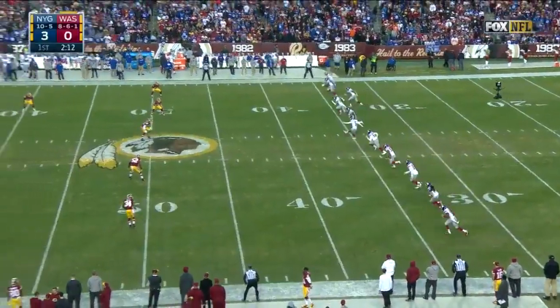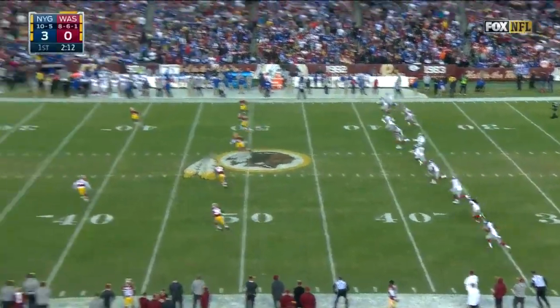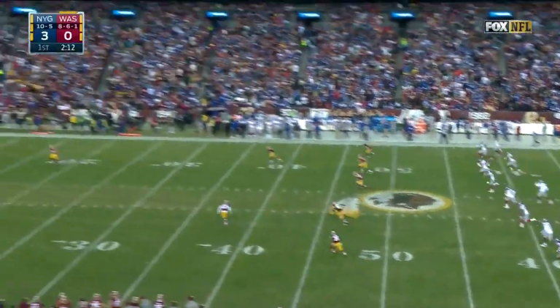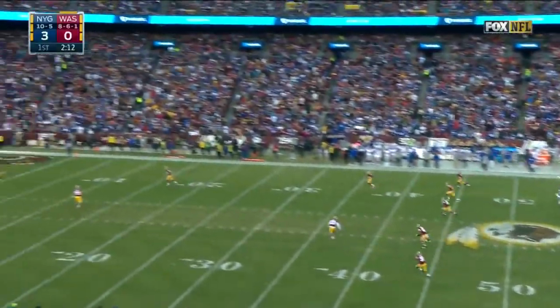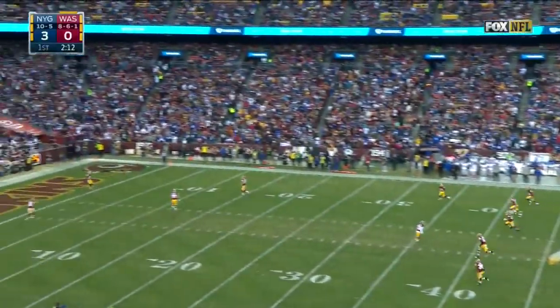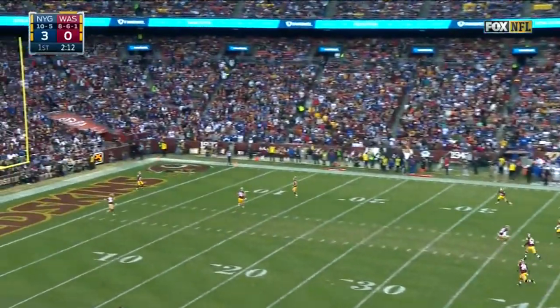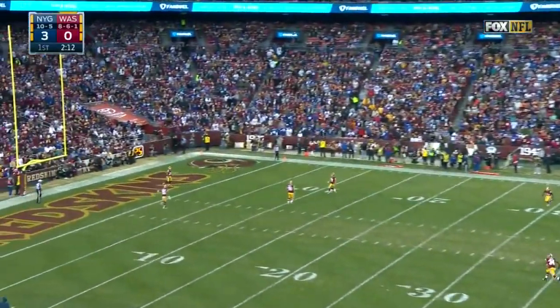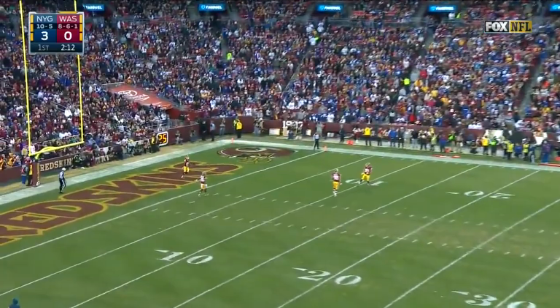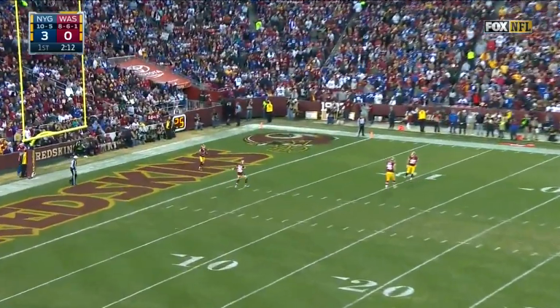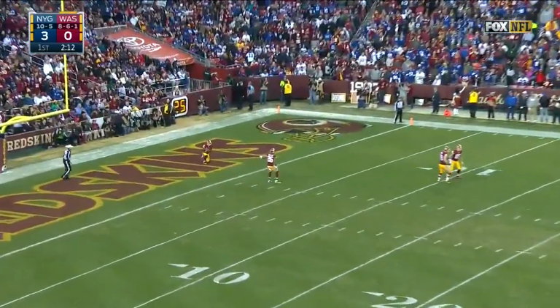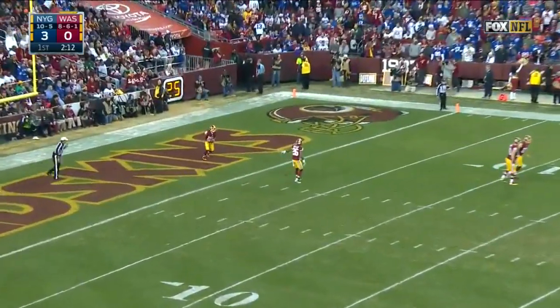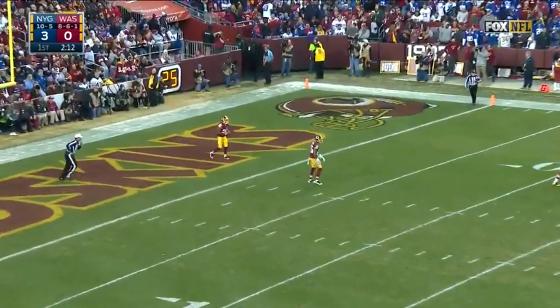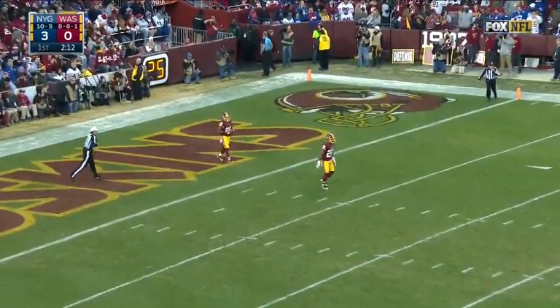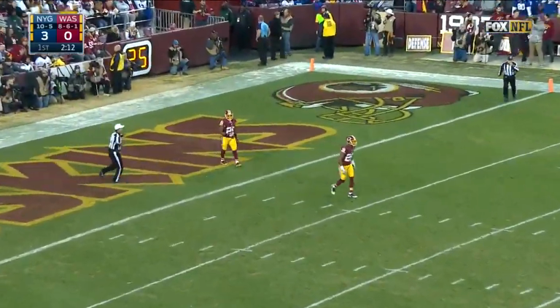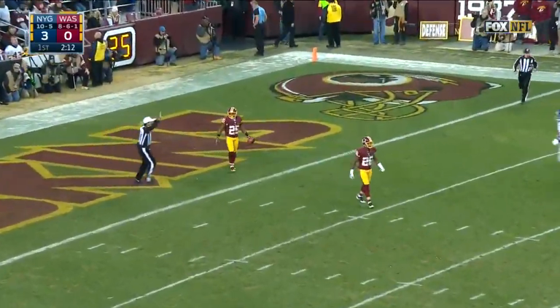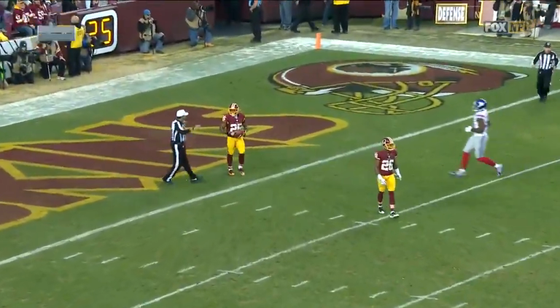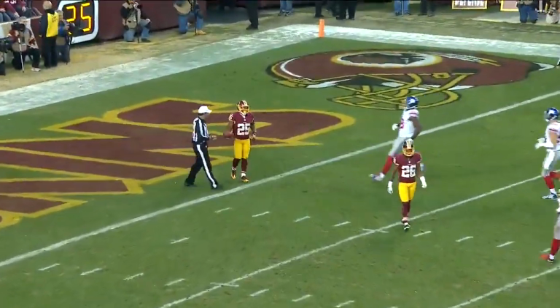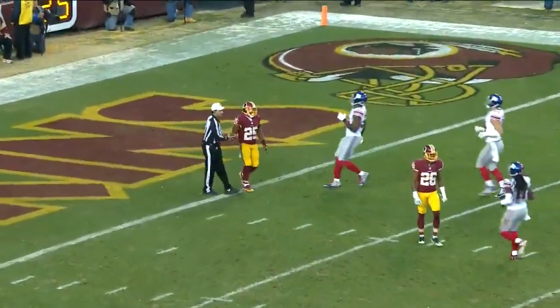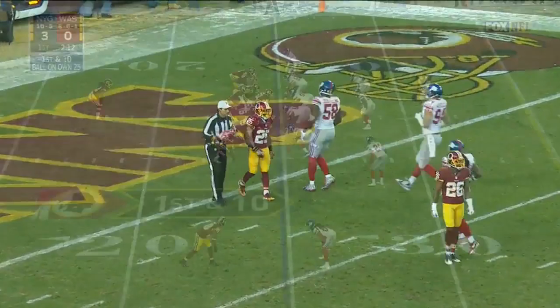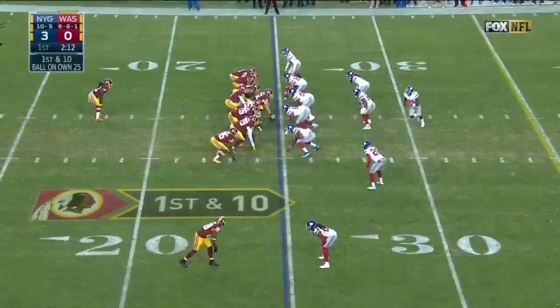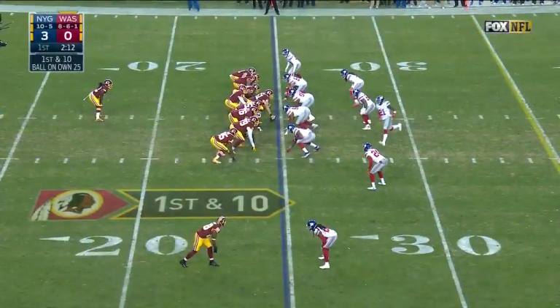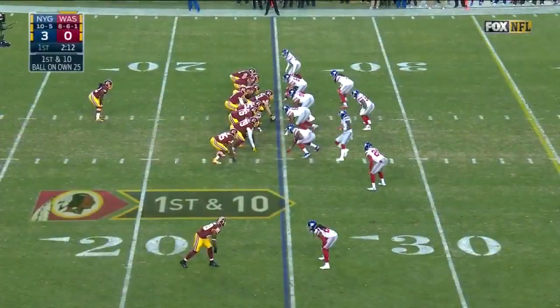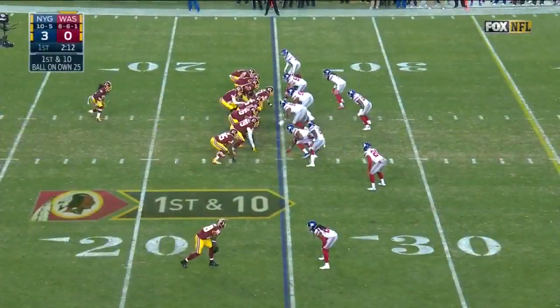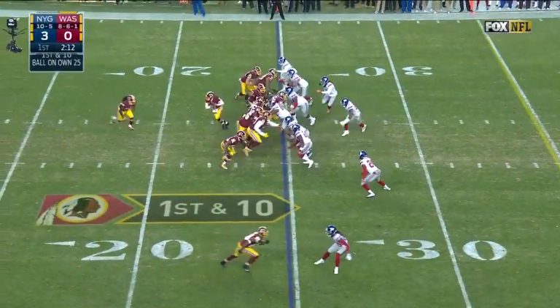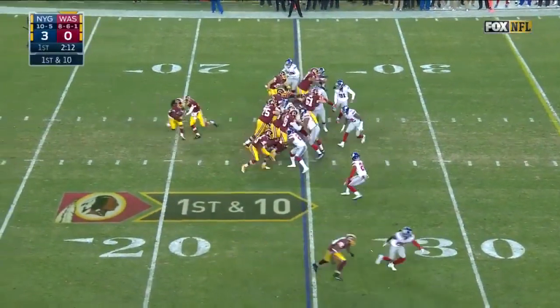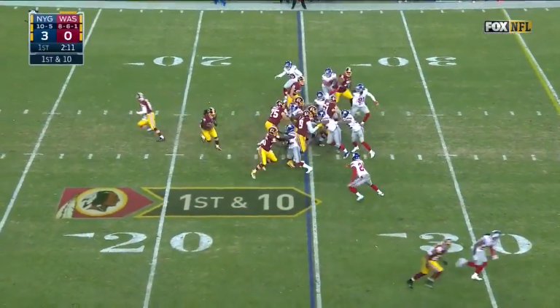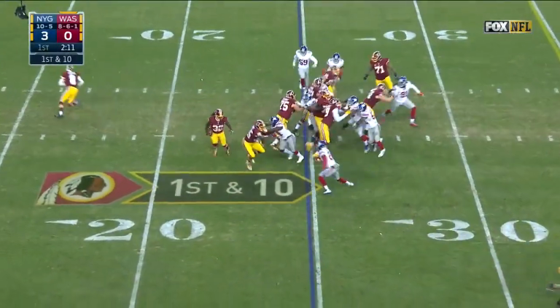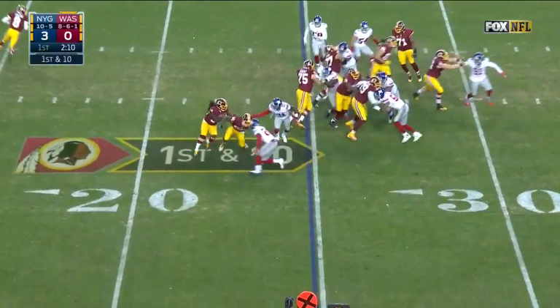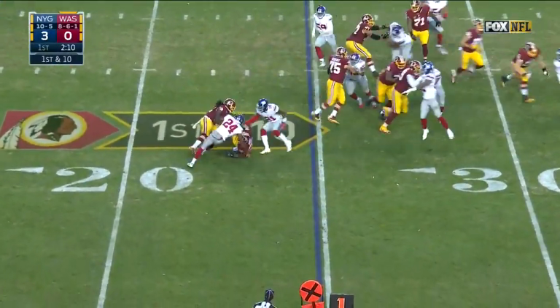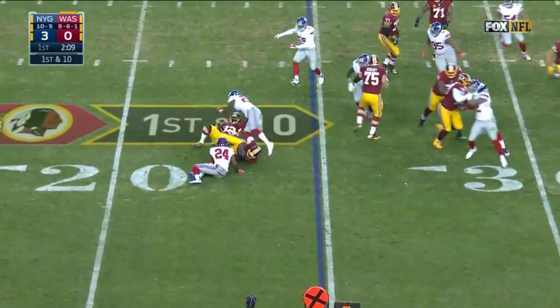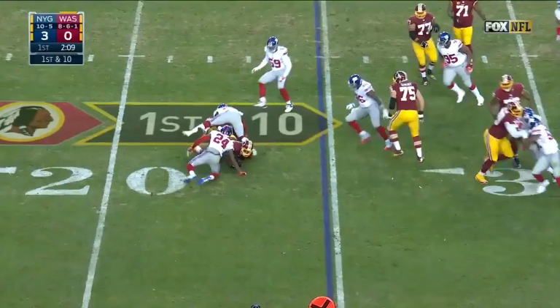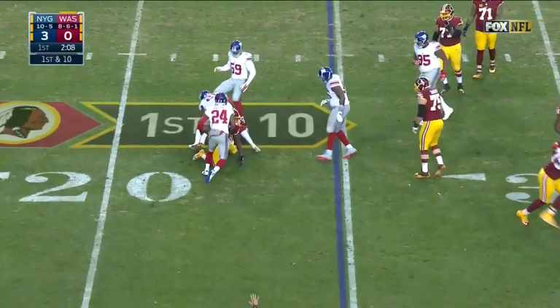Beckham is going to go inside and get looked at for whatever reason. And after a nifty catch by Sterling Shepard set up first and goal, they start with it on the ground with Kelly — and there's nothing out there.